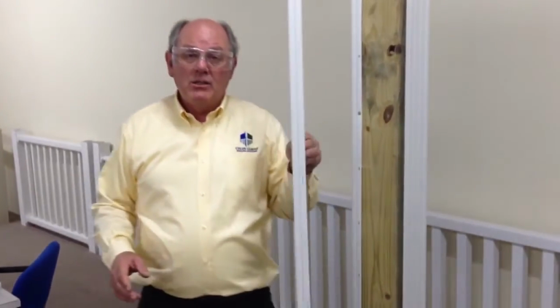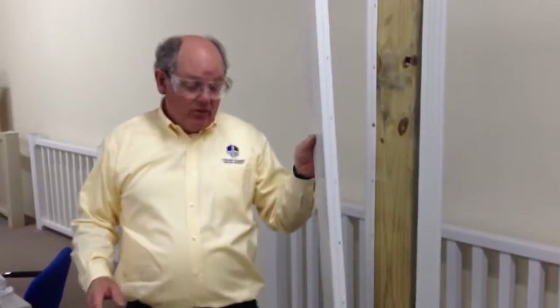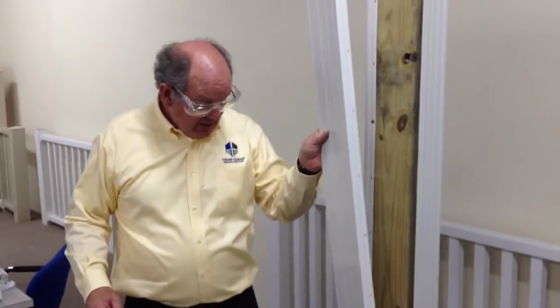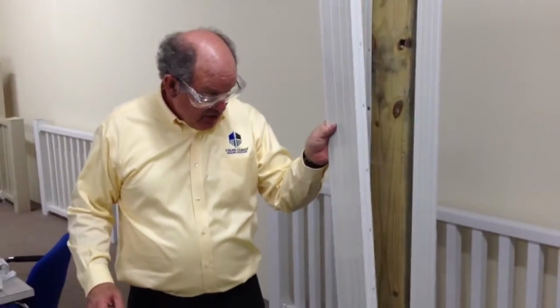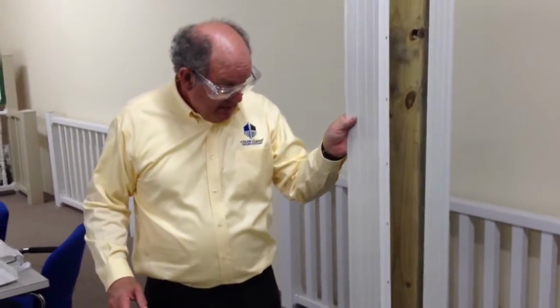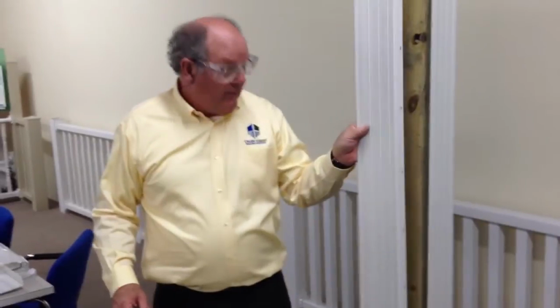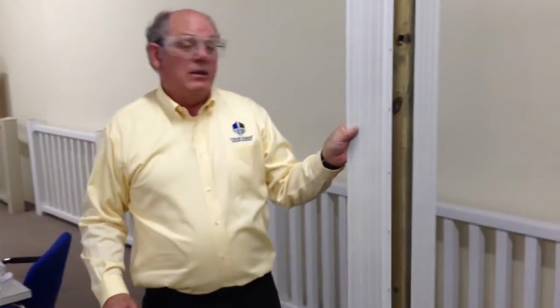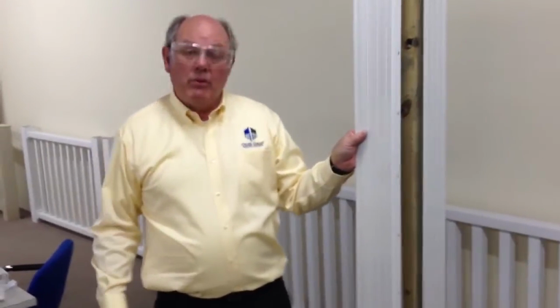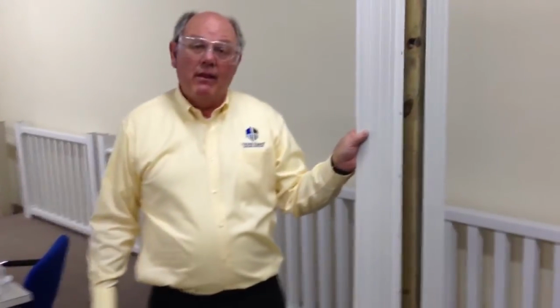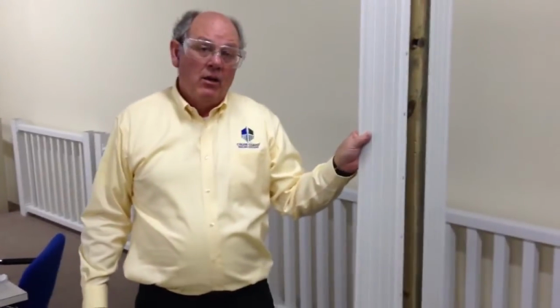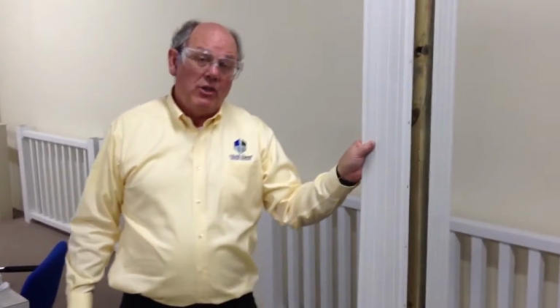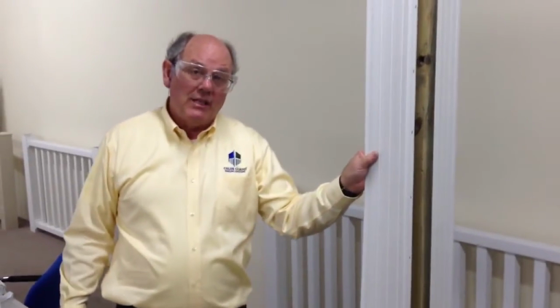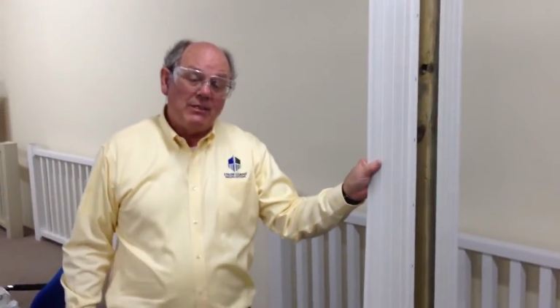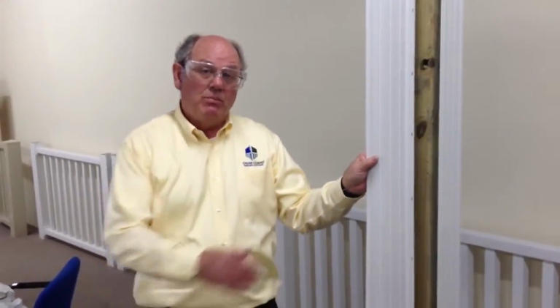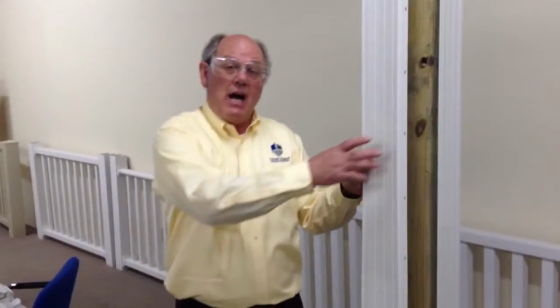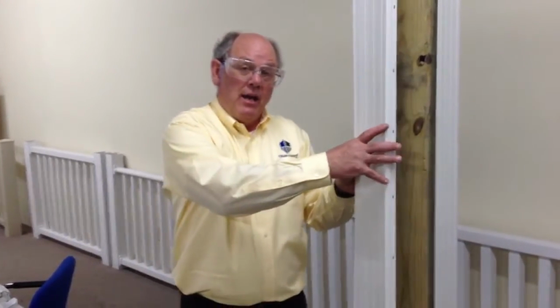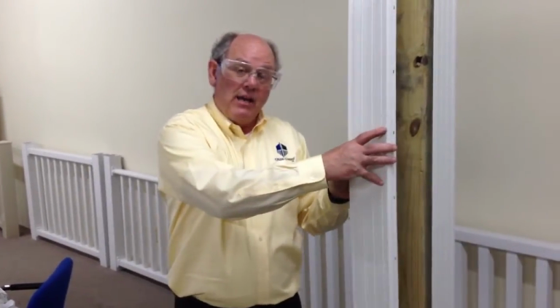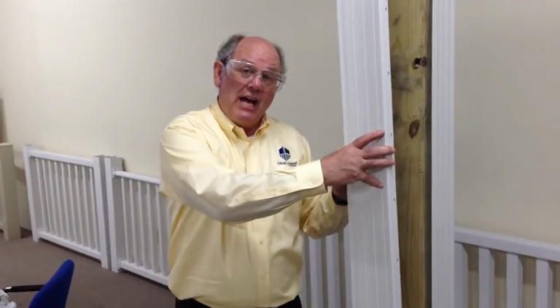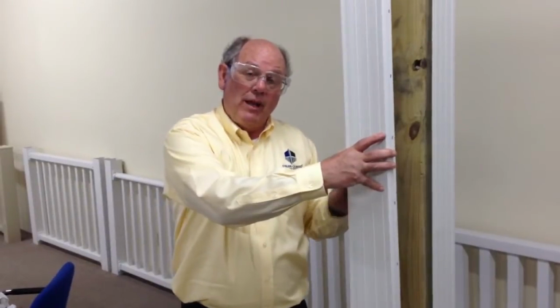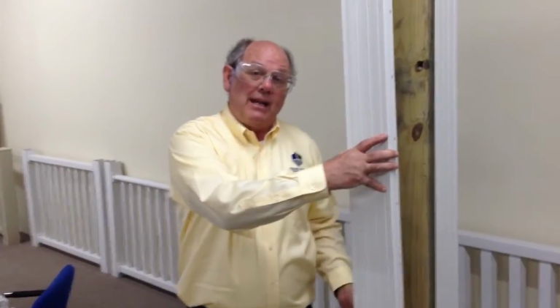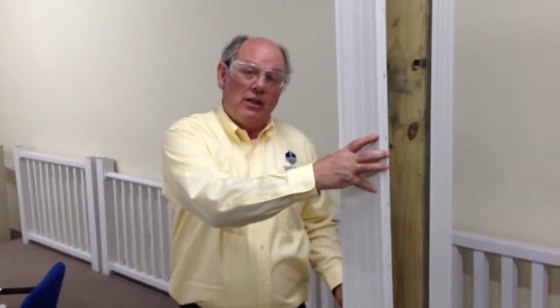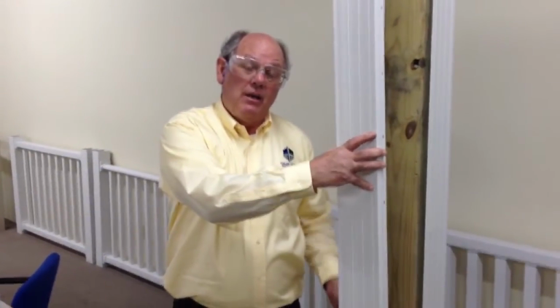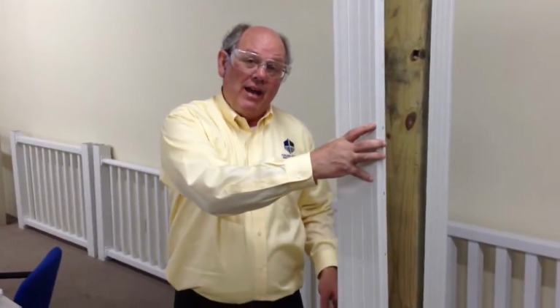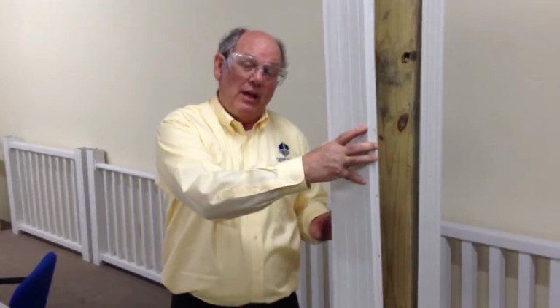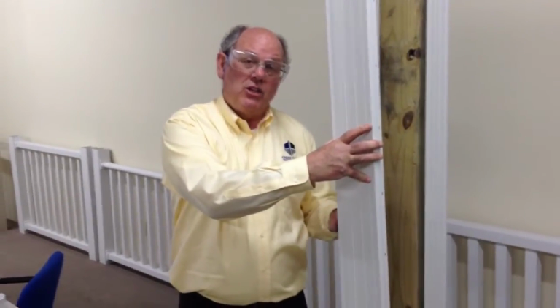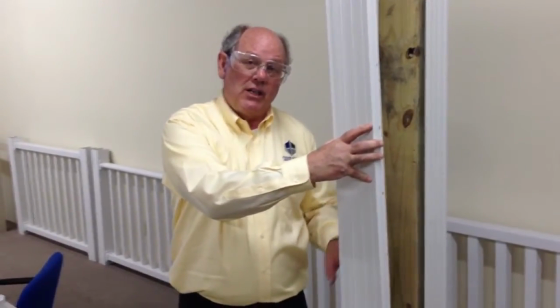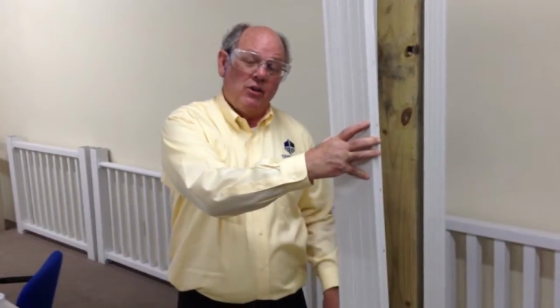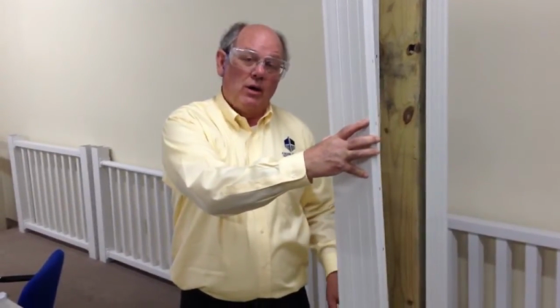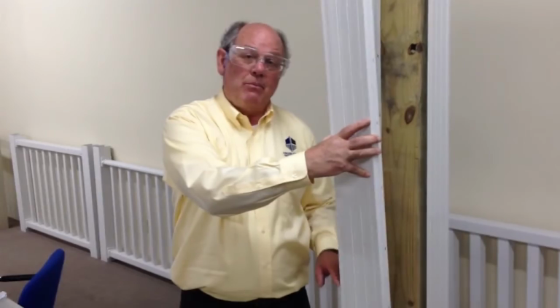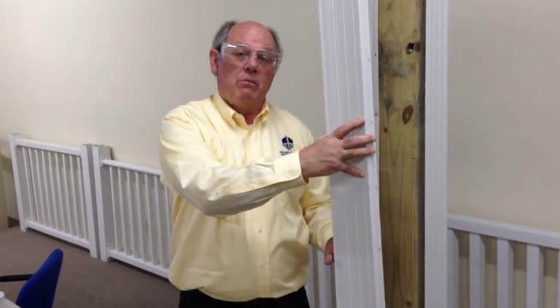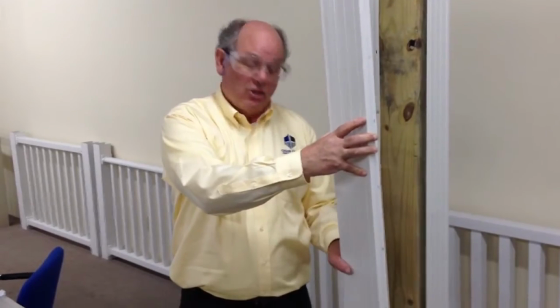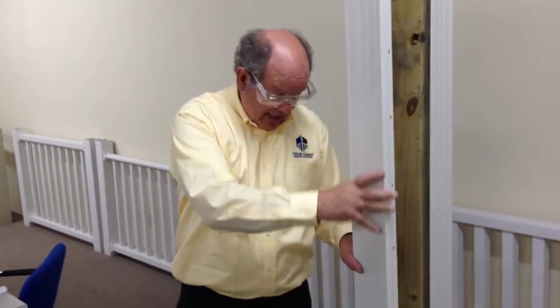Also, just an installation tip: if you're putting this on with railing, make sure that the last piece you put on is on the side where the railing brackets are going to come in. That way you'll have the additional security of your lower and top railing brackets screwing it on.